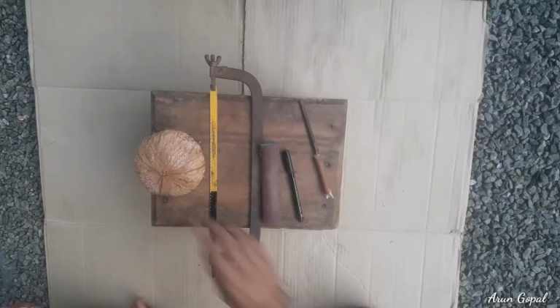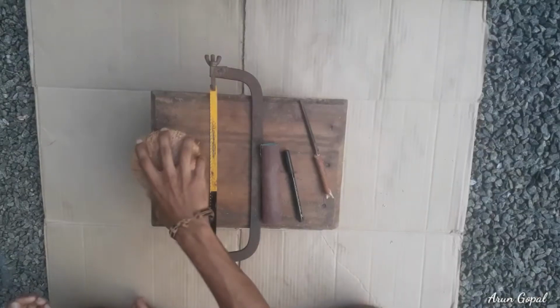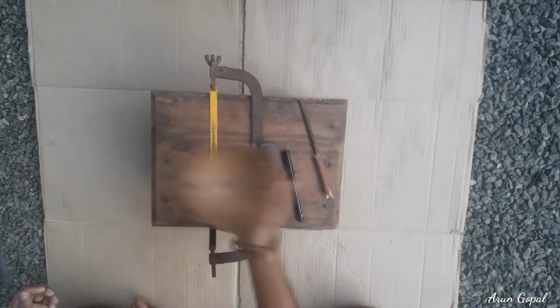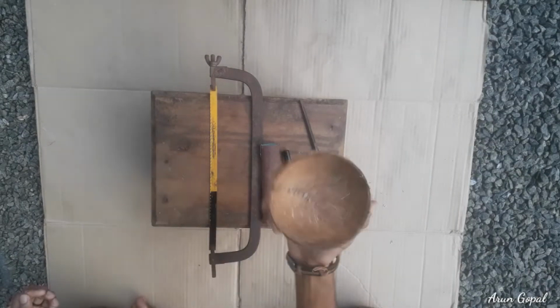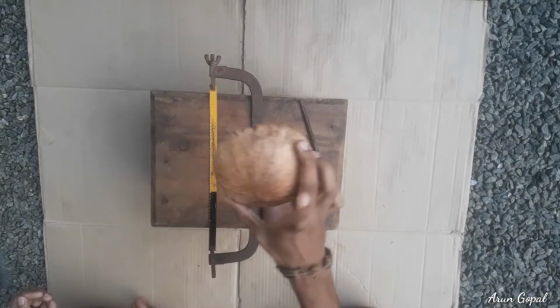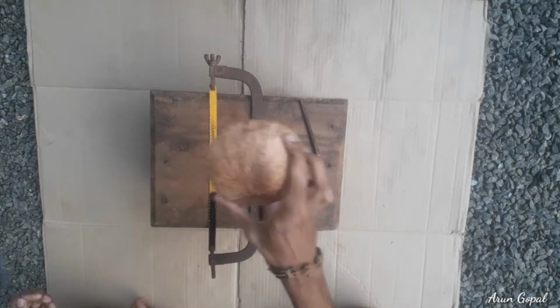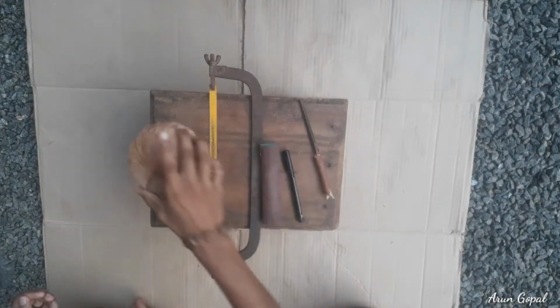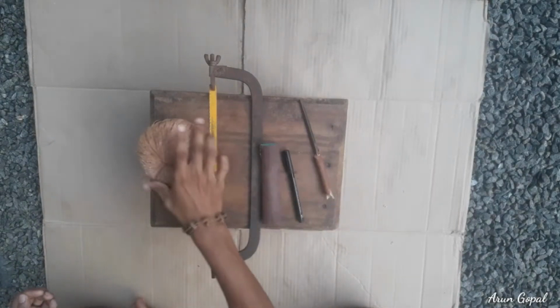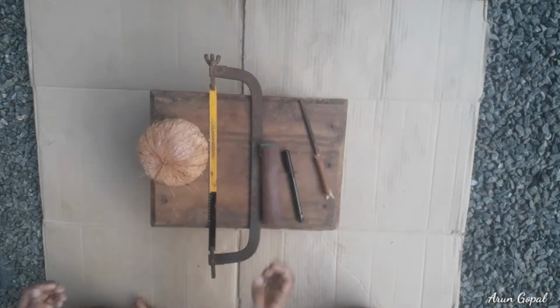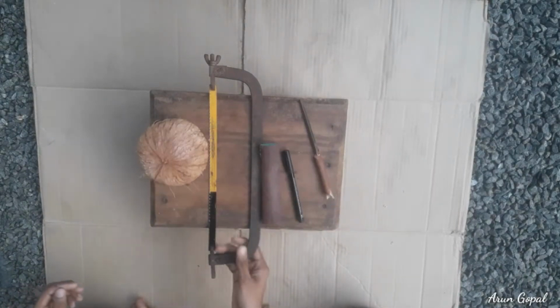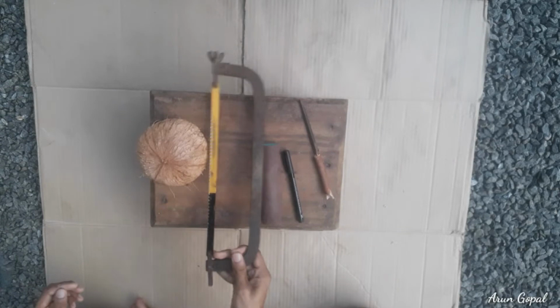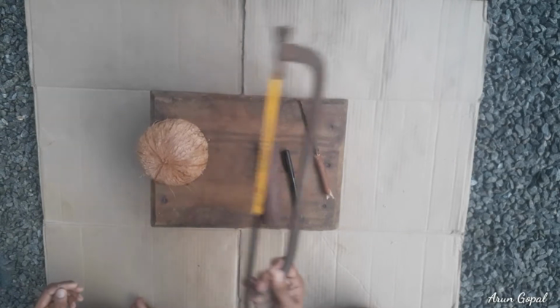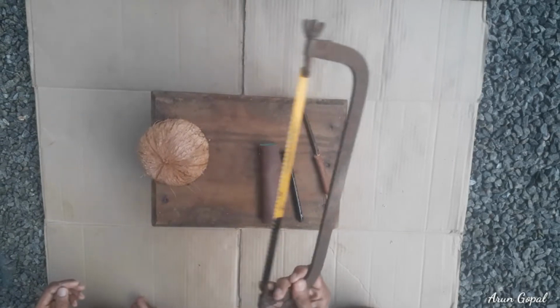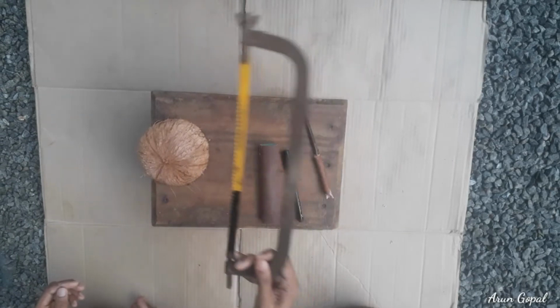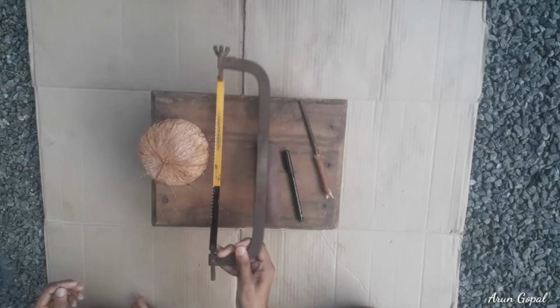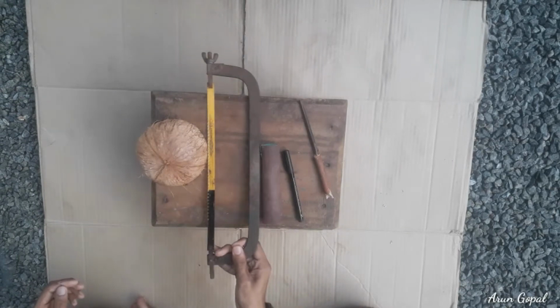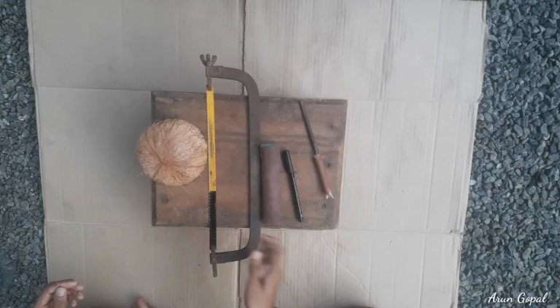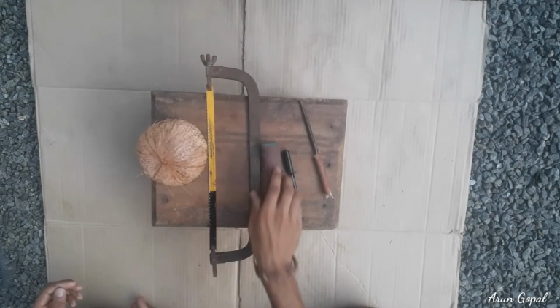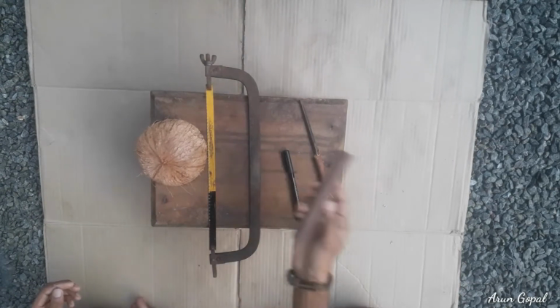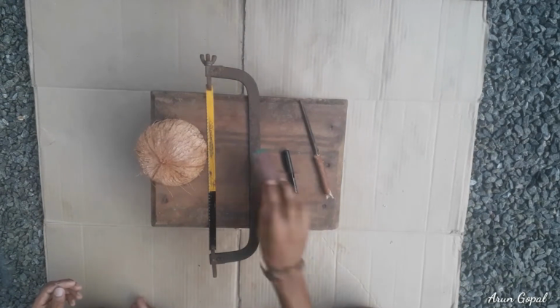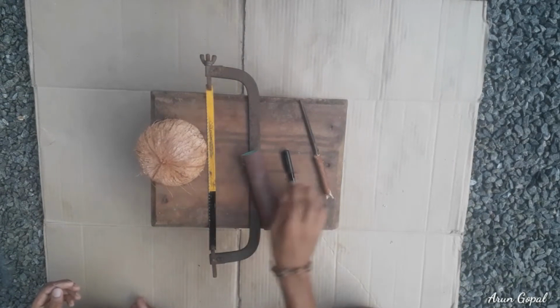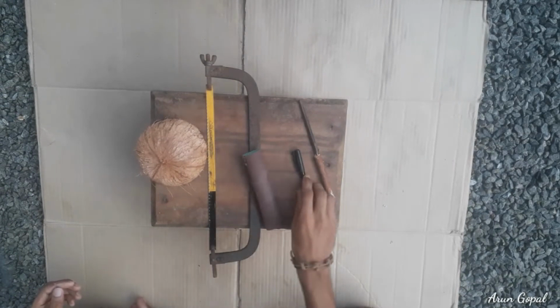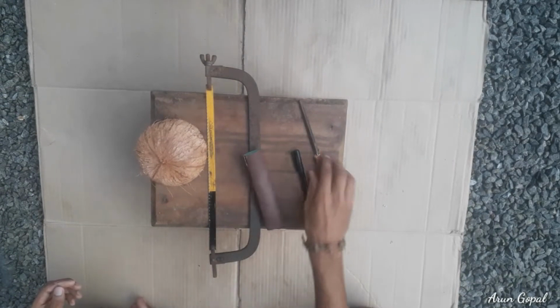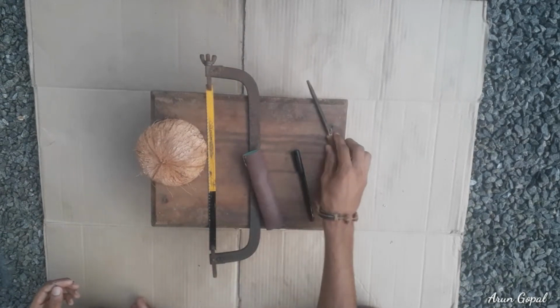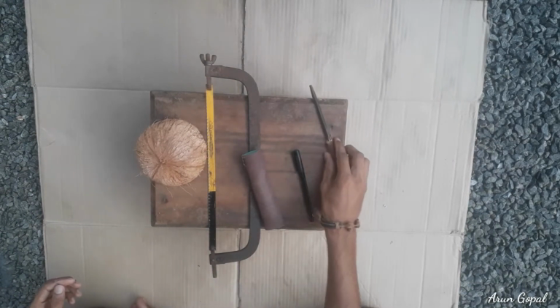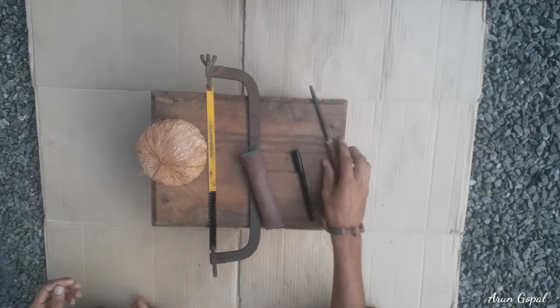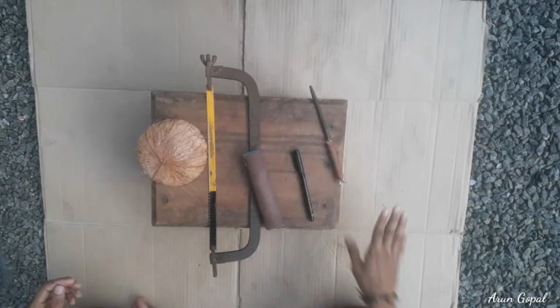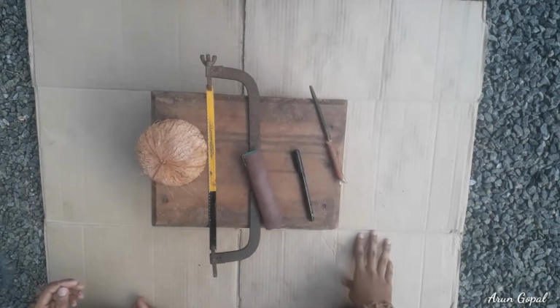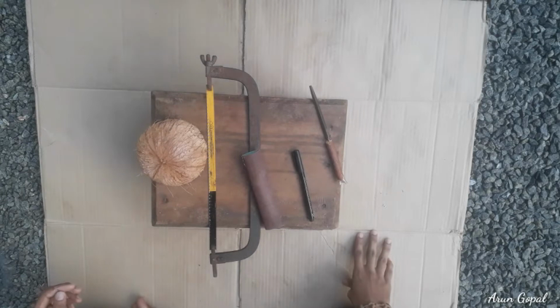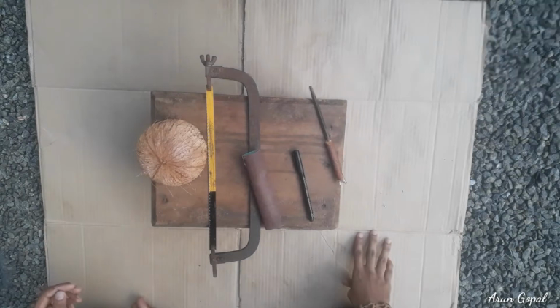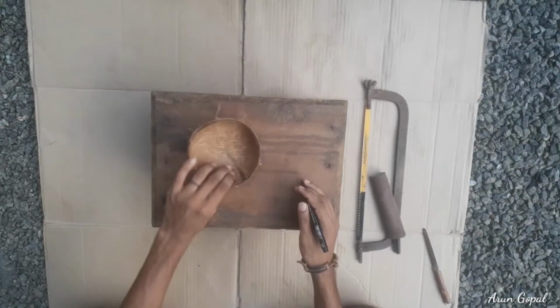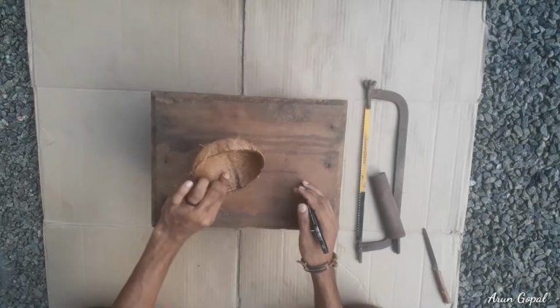We have a showport. The materials include an axo blade, sandpaper, a marker, and a pinure arm.